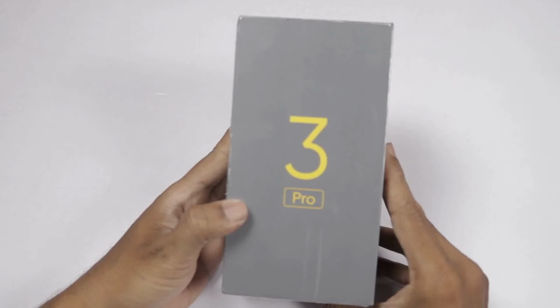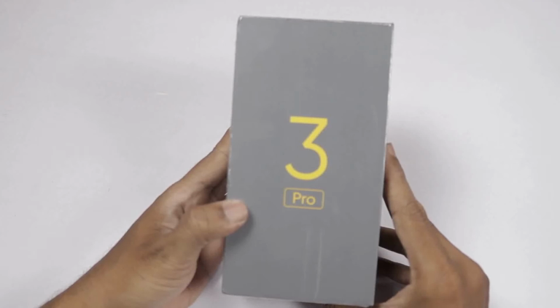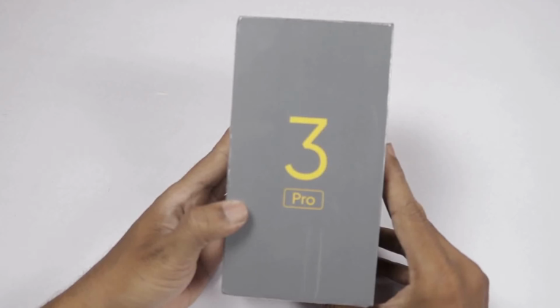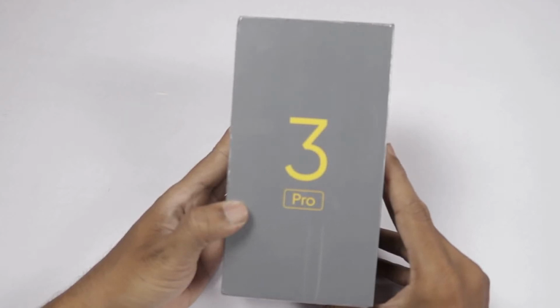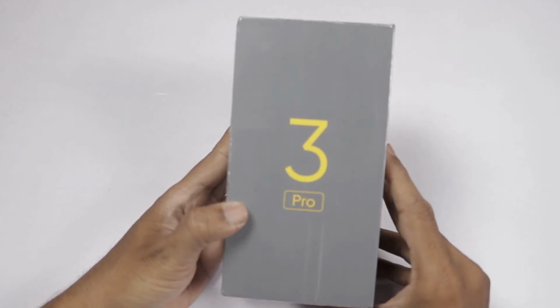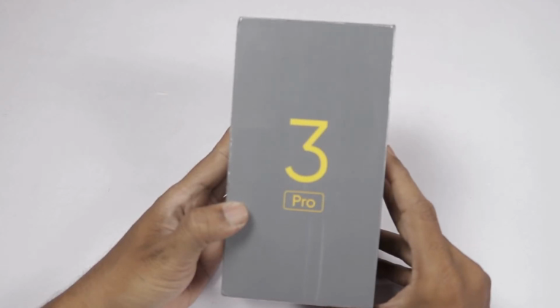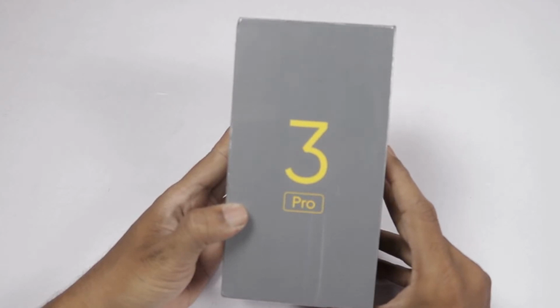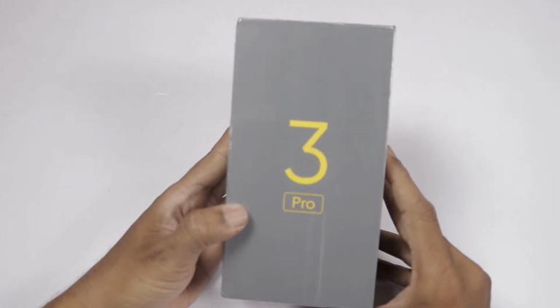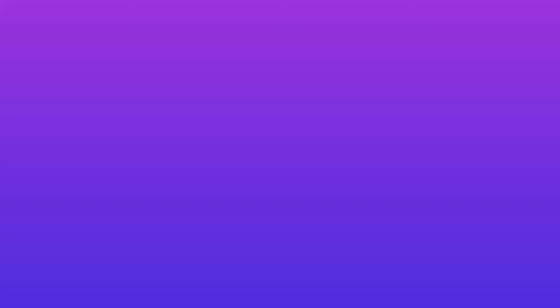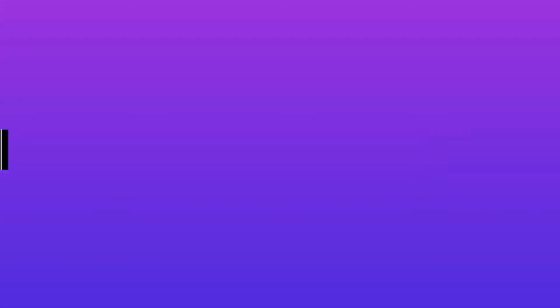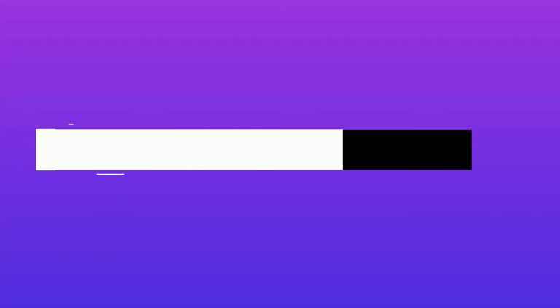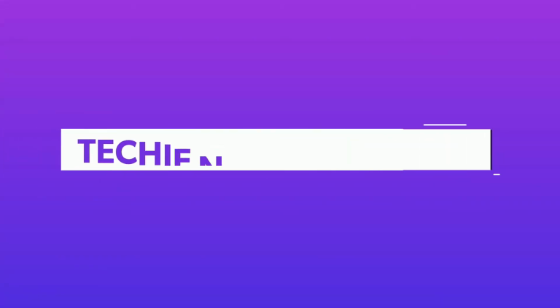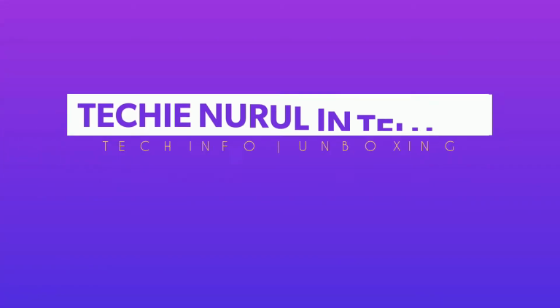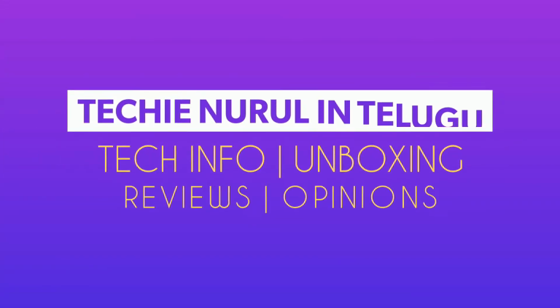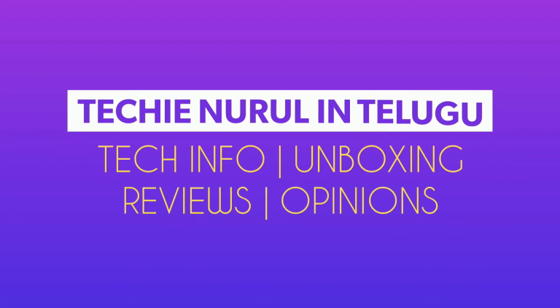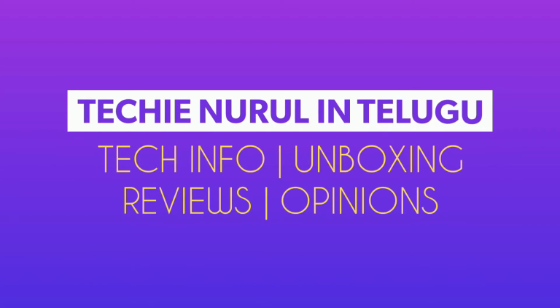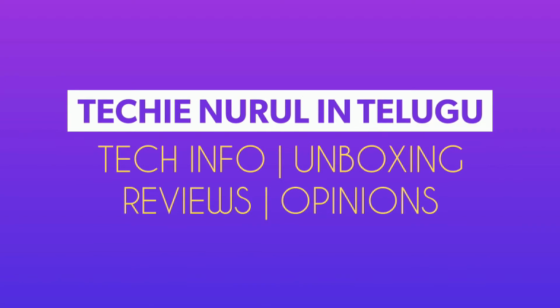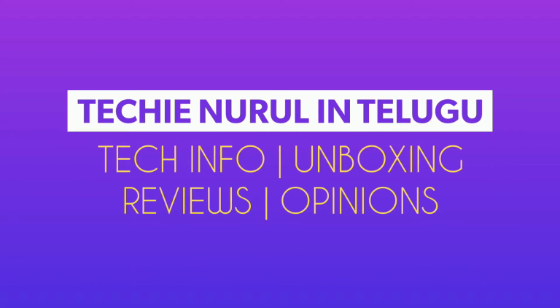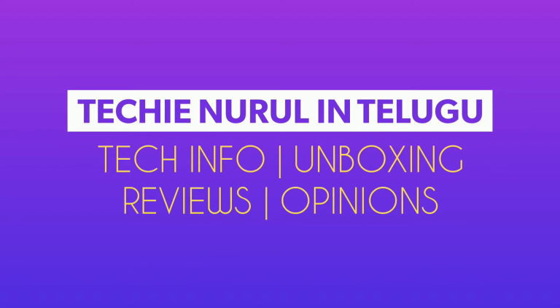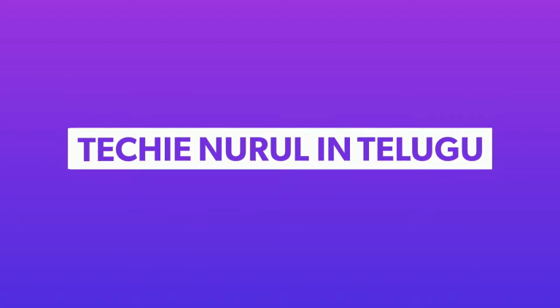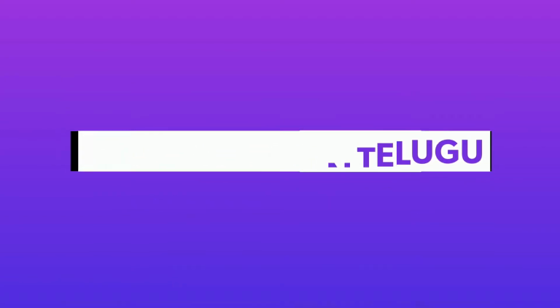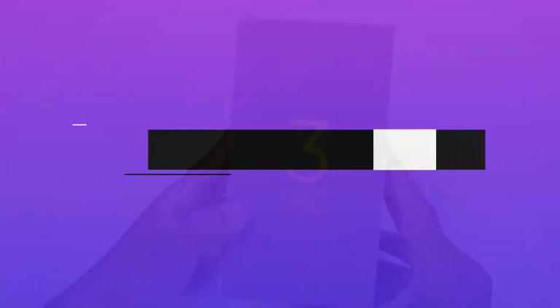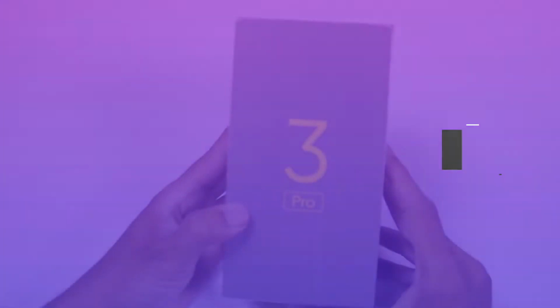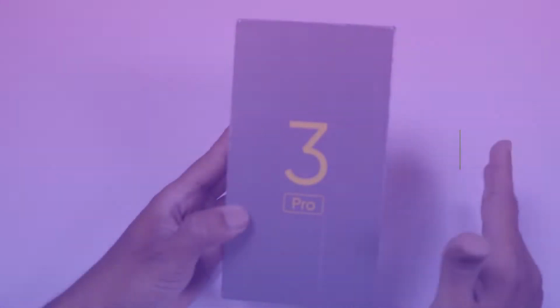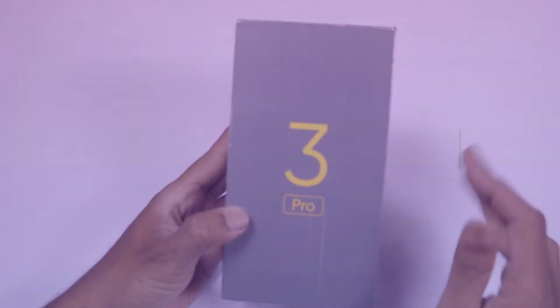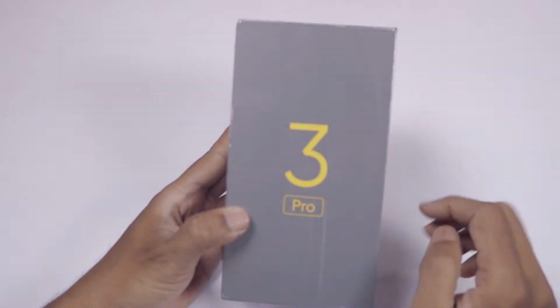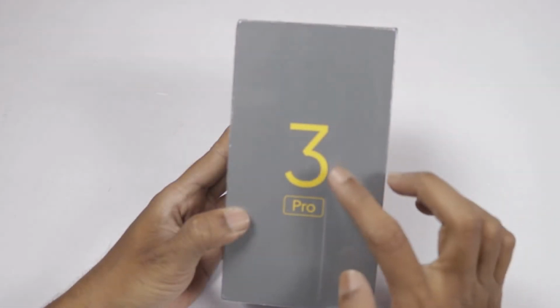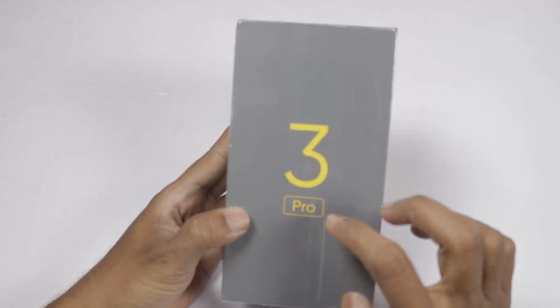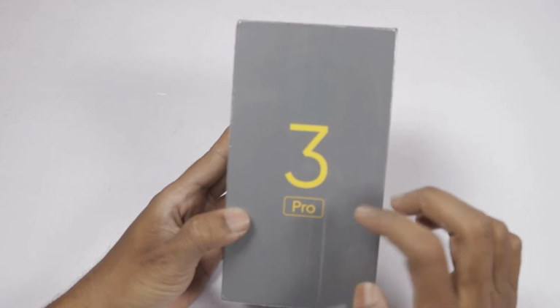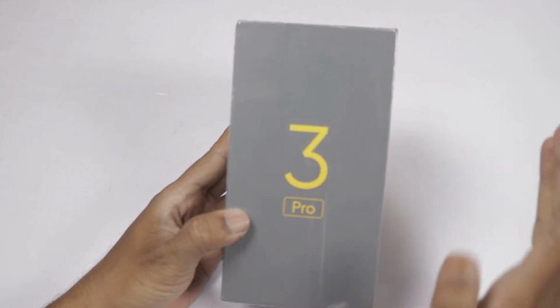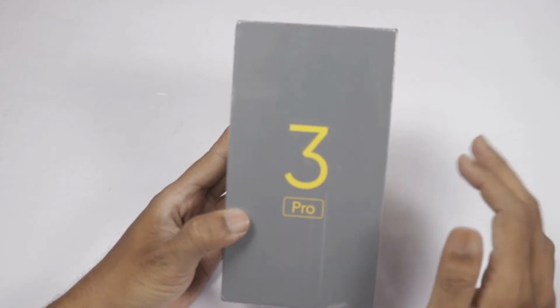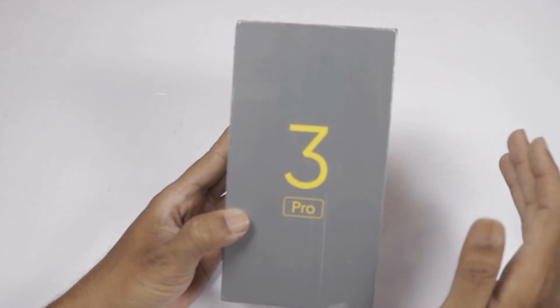Hello Friends! Welcome to Tech Innoorul, Intel YouTube Channel. Today, we will show the Realme 3 Pro Retail Unit Unboxing.